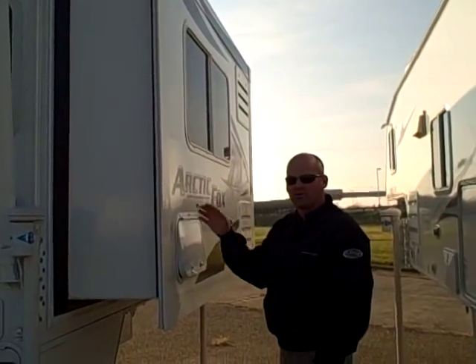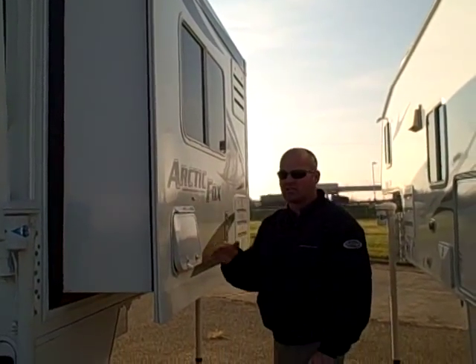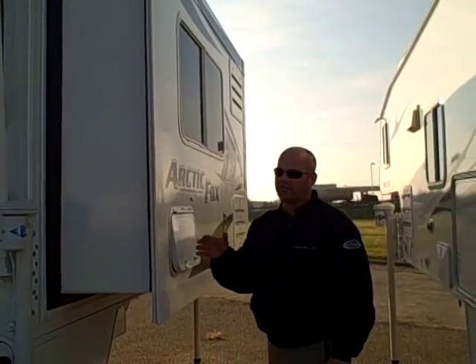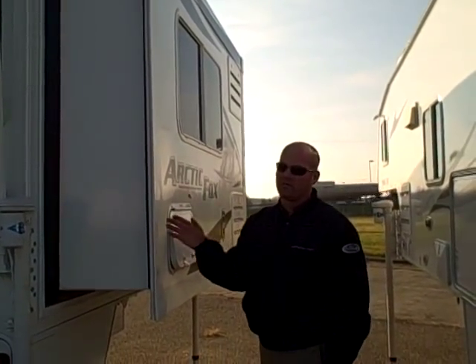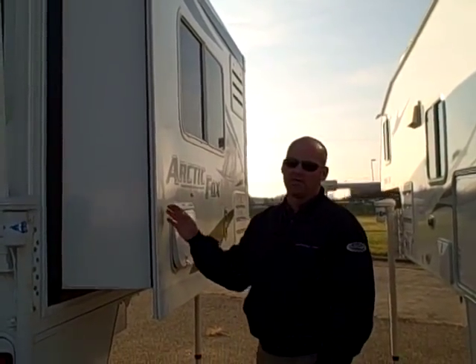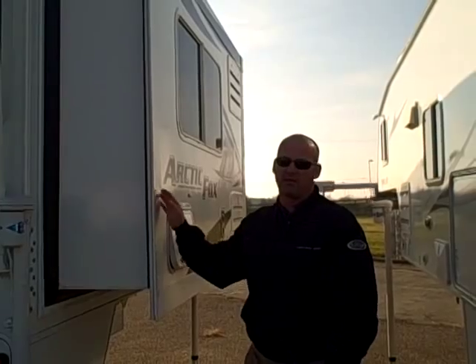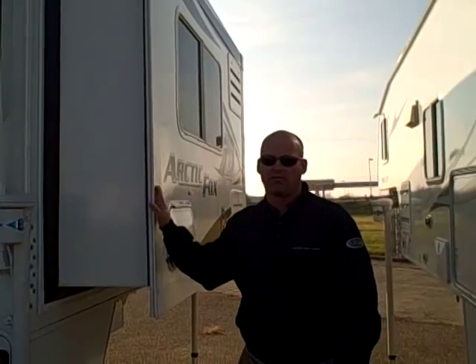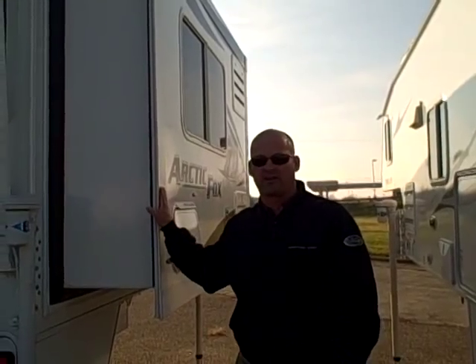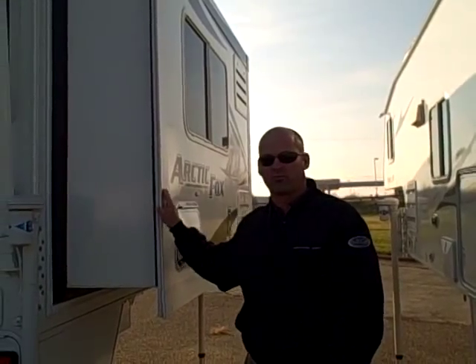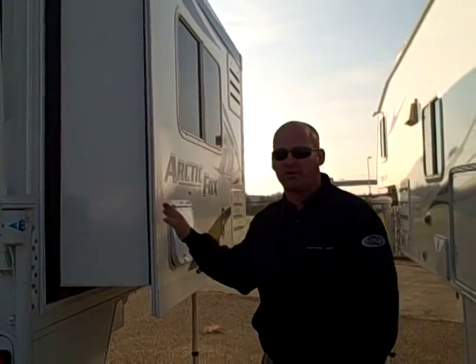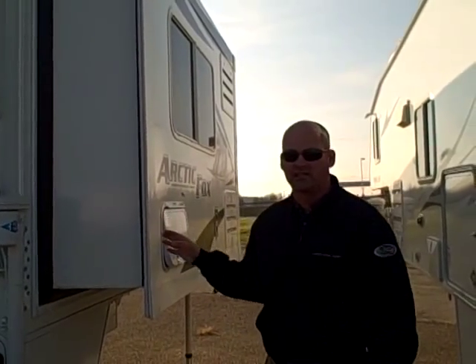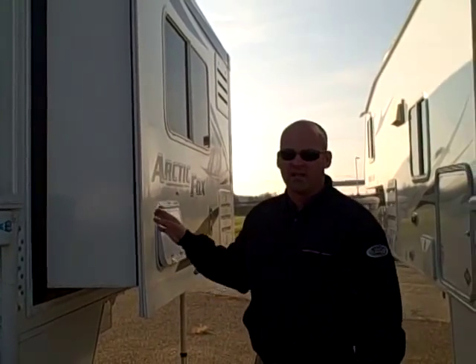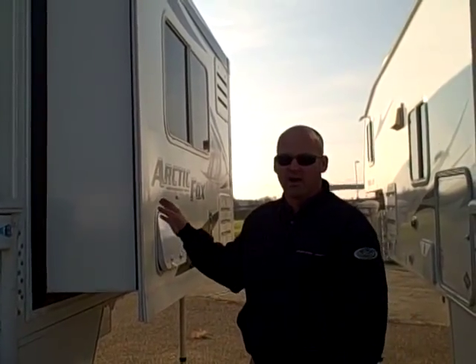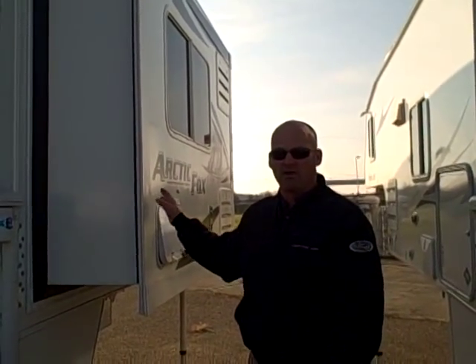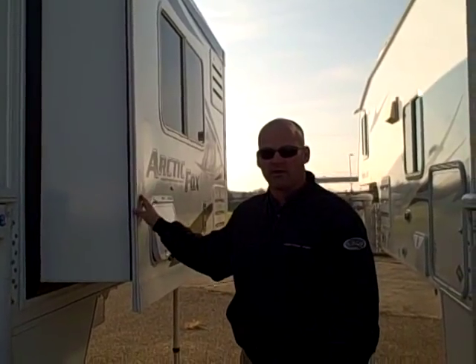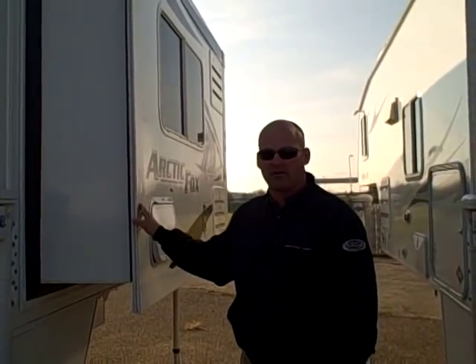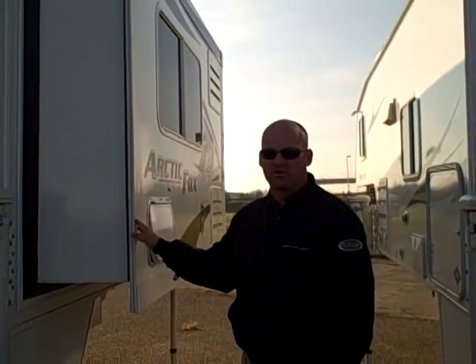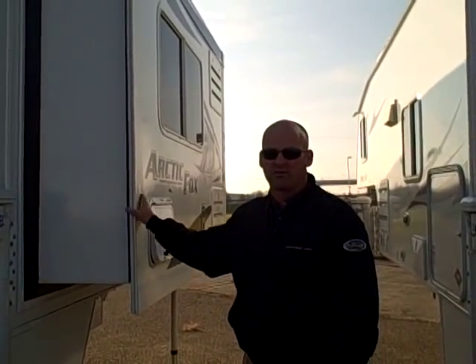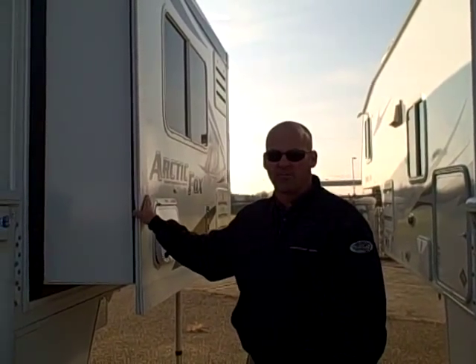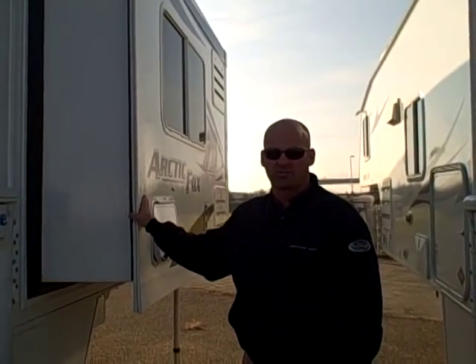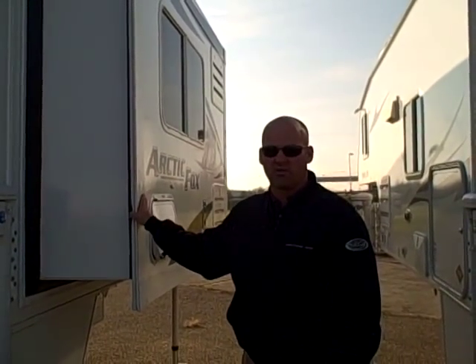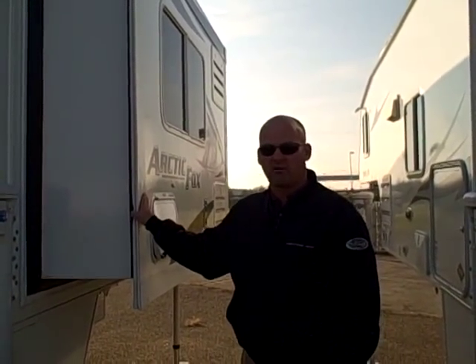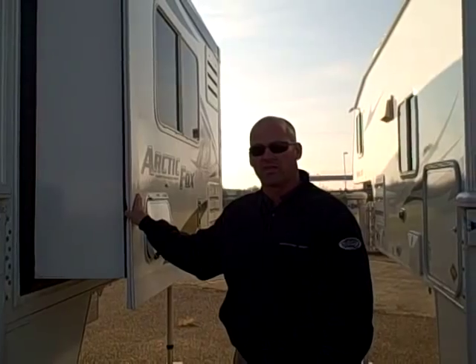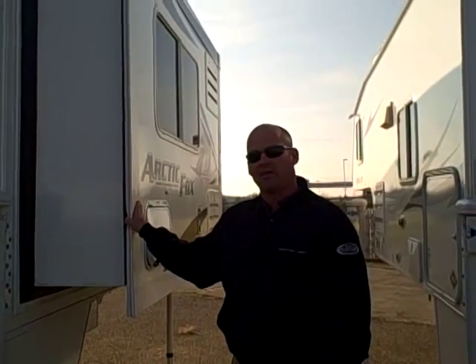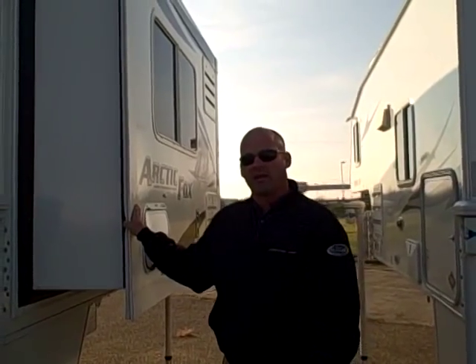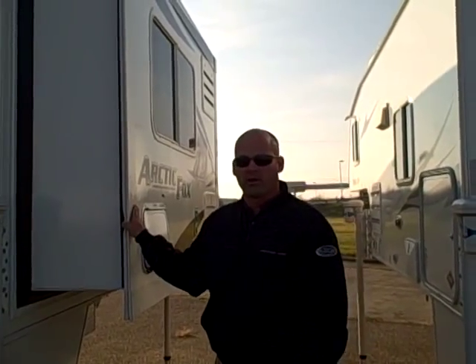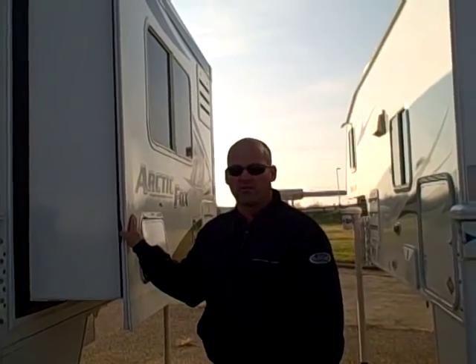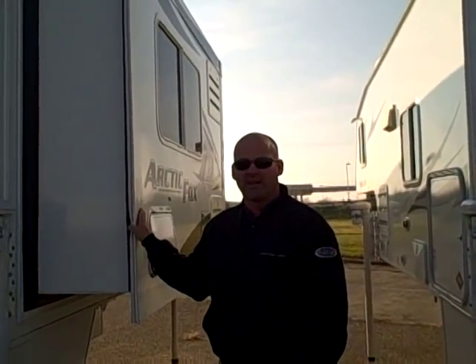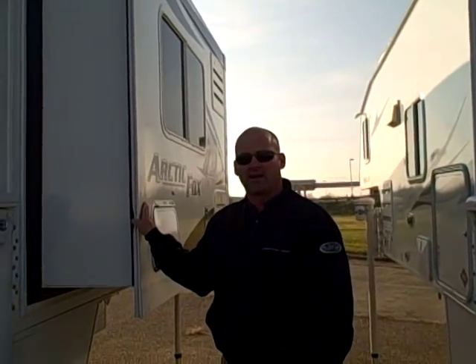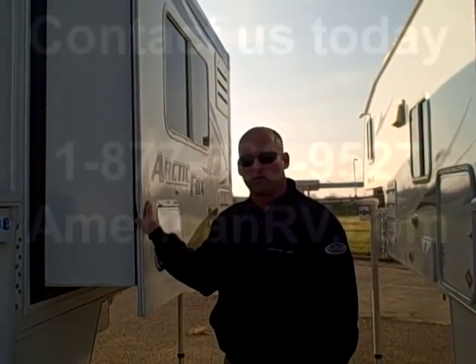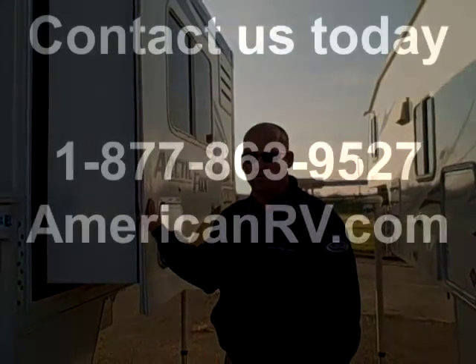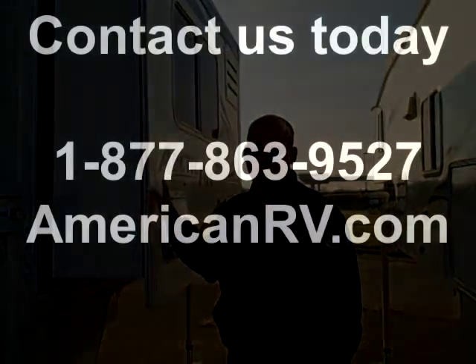Folks, that's just a few of the things that make Arctic Fox really nice. At American RV, you can shop us 24 hours a day at AmericanRV.com. Thank you very much.